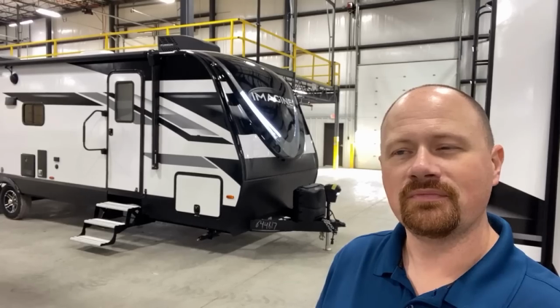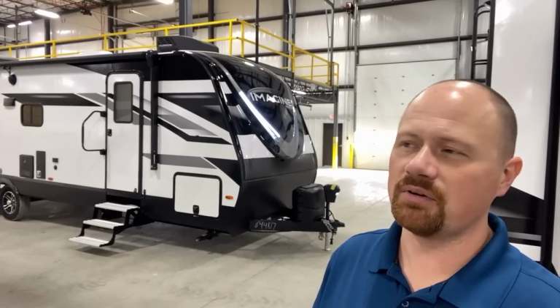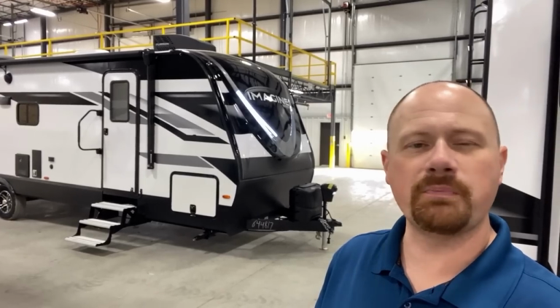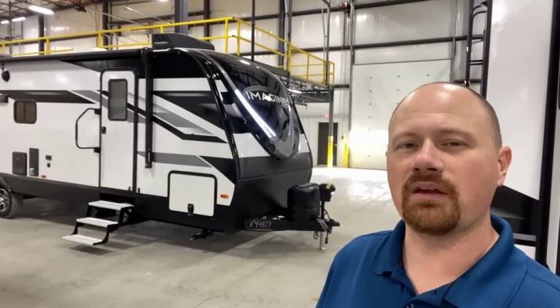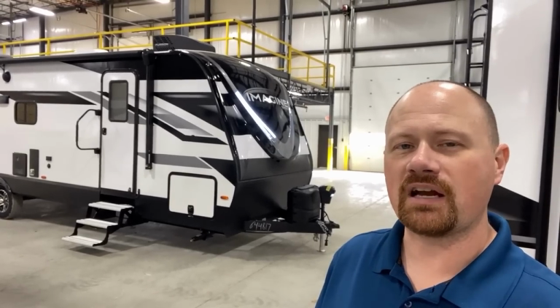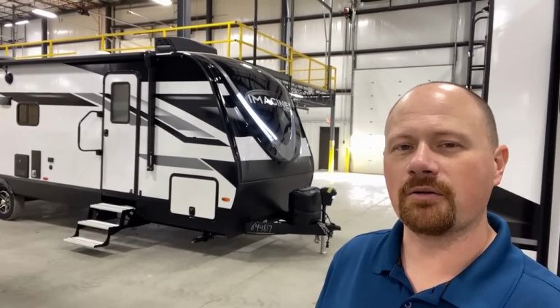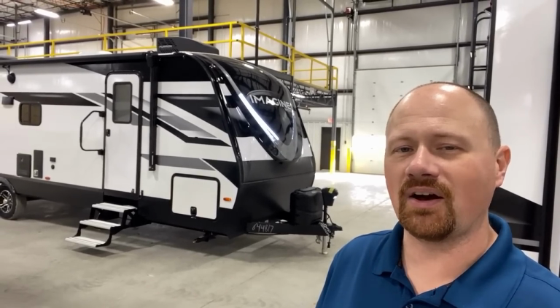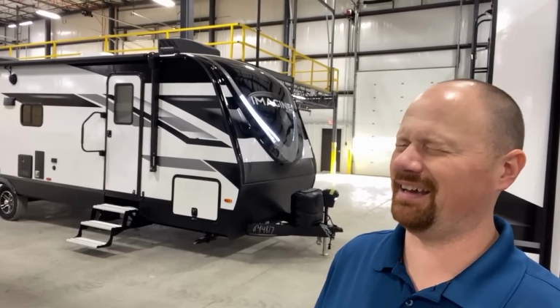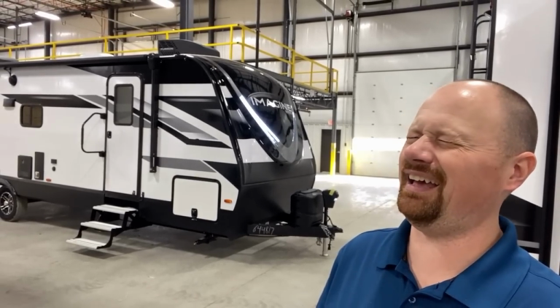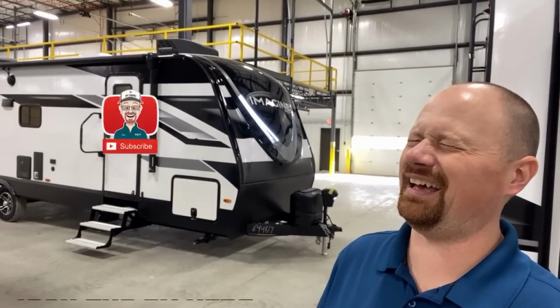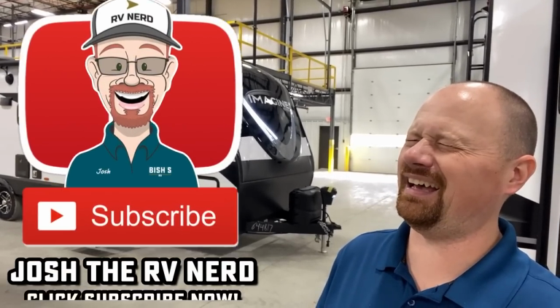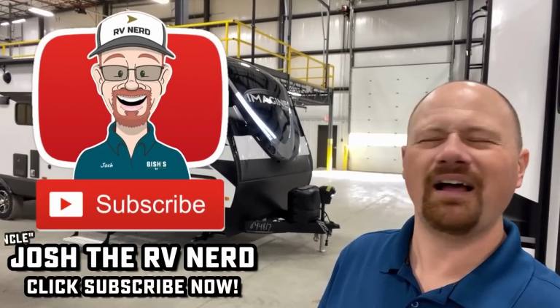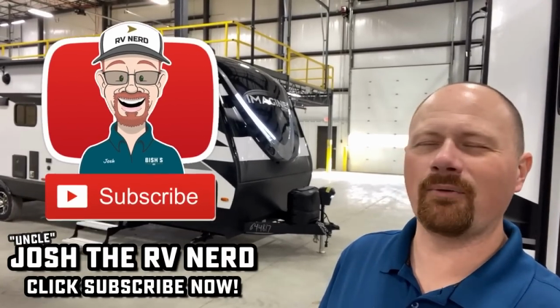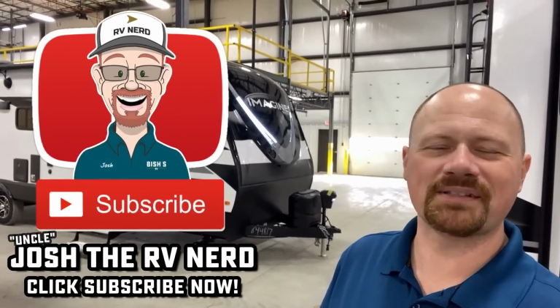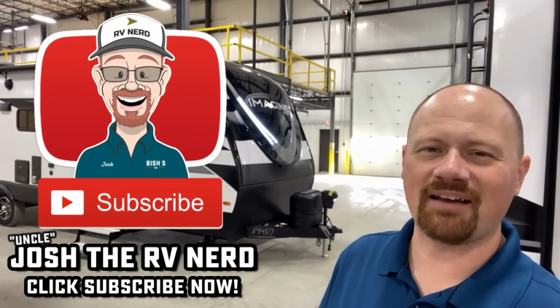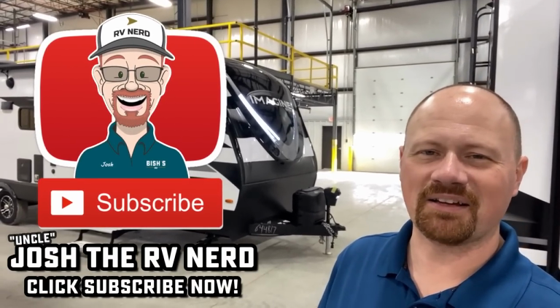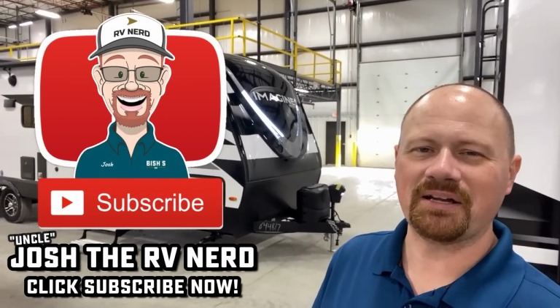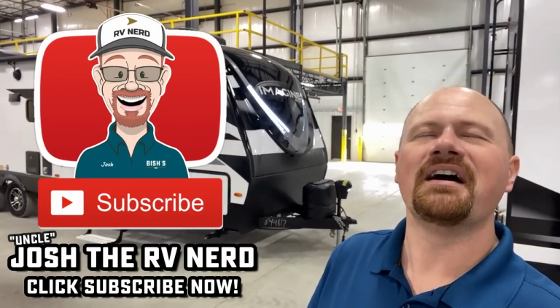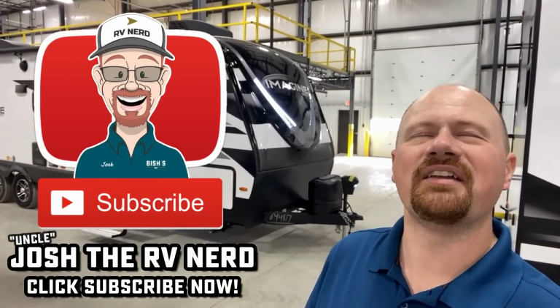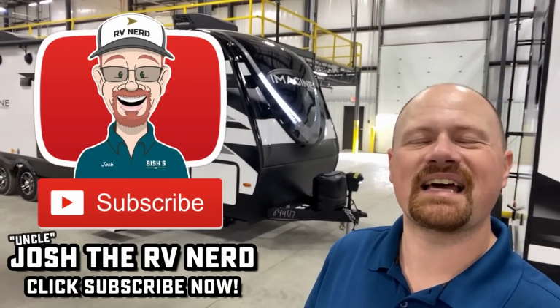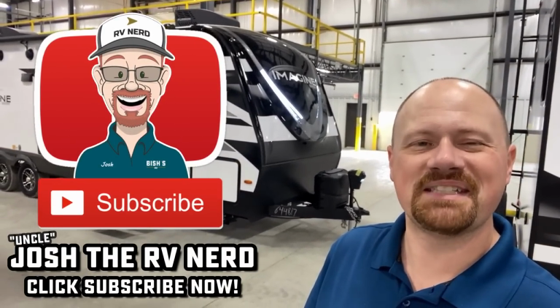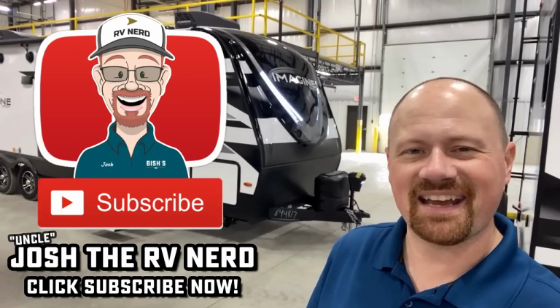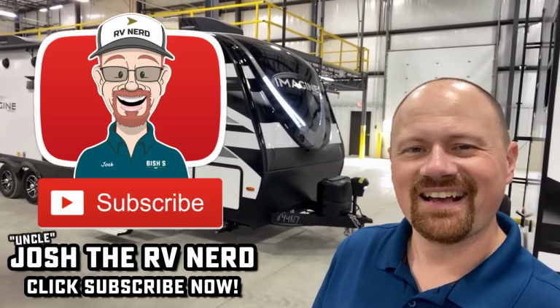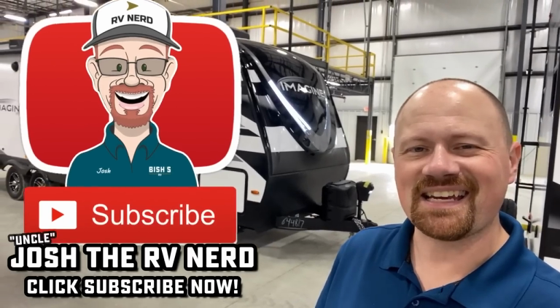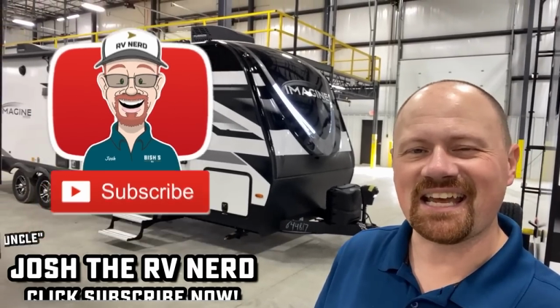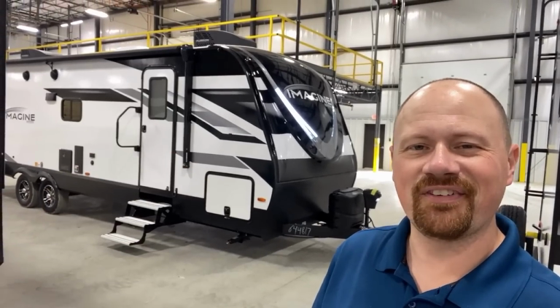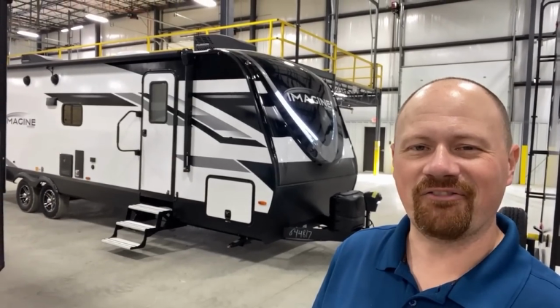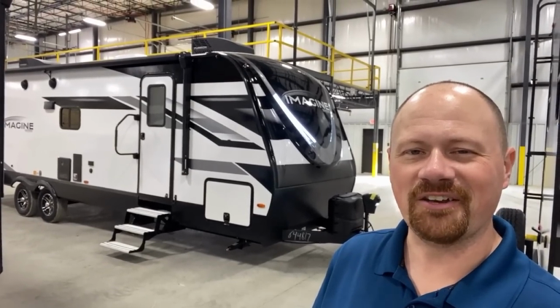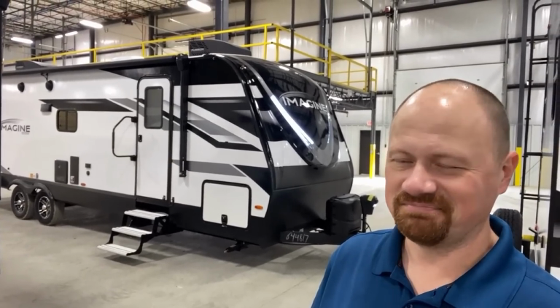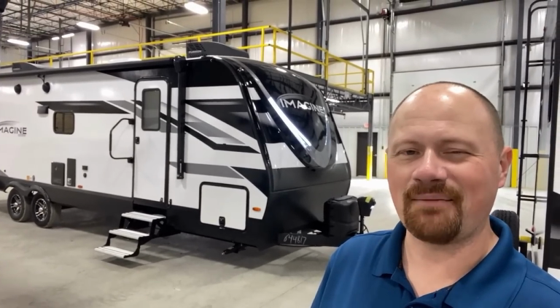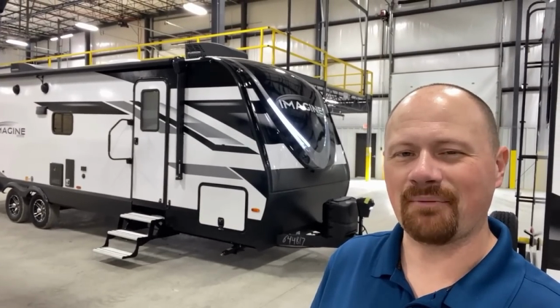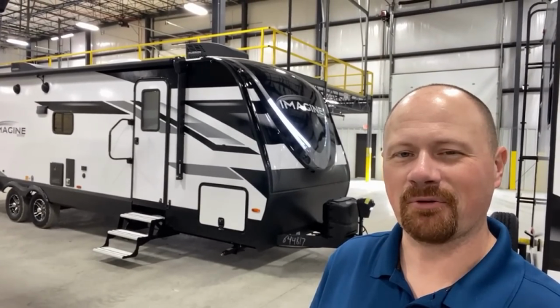You can always just mute me if you're tired of hearing me talk — my wife does not have that luxury. Until next time: take care, stay safe, have fun, and happy camping everyone.